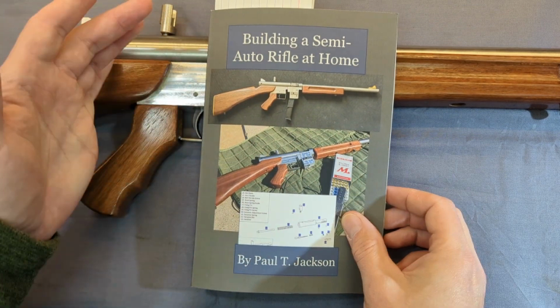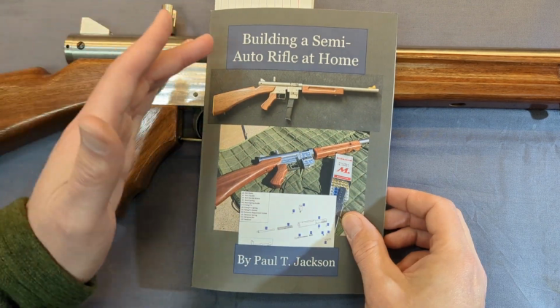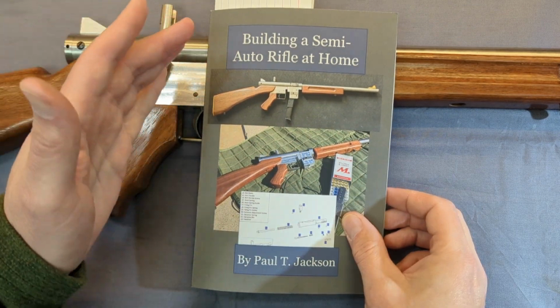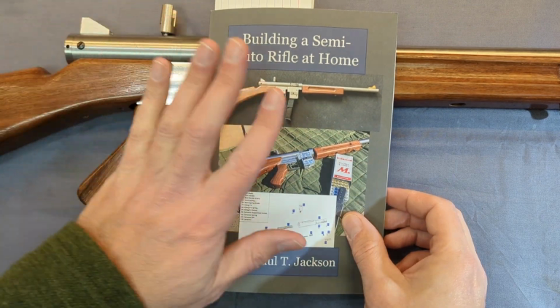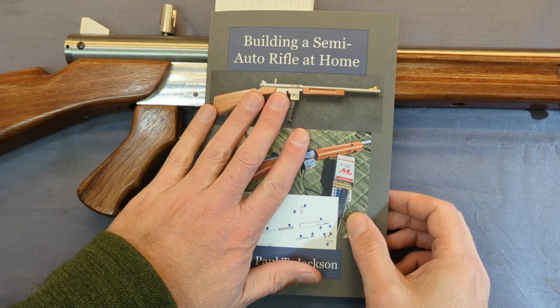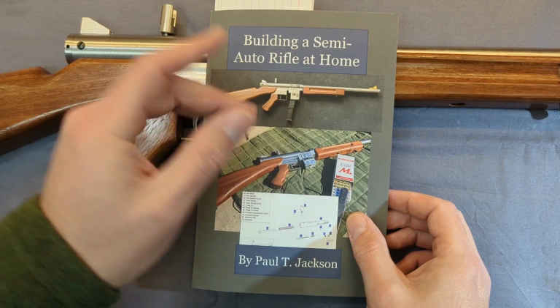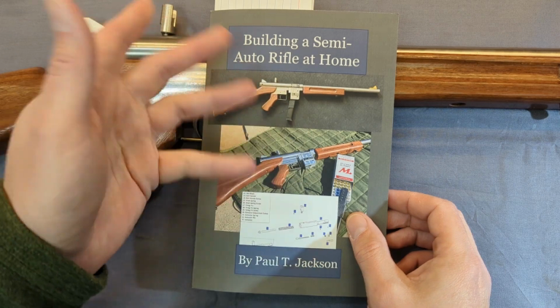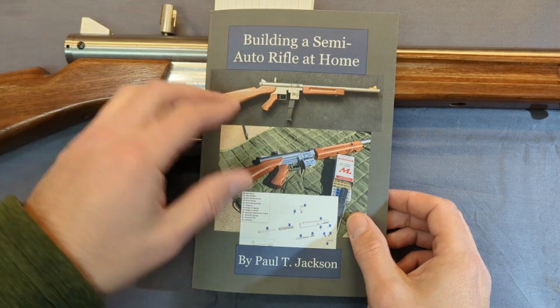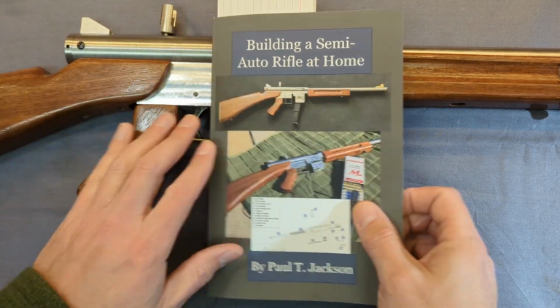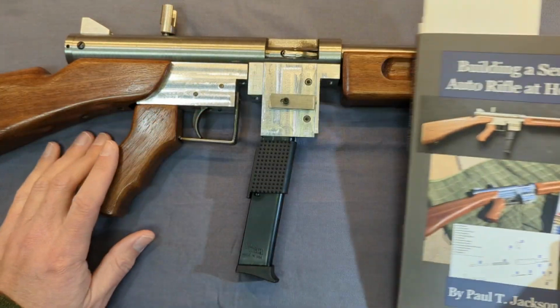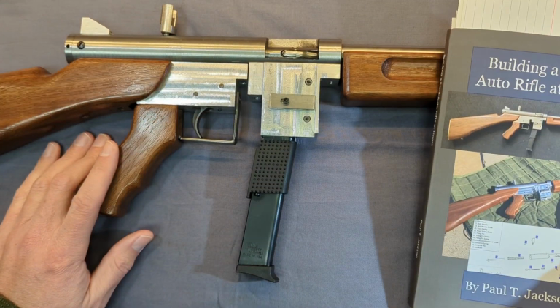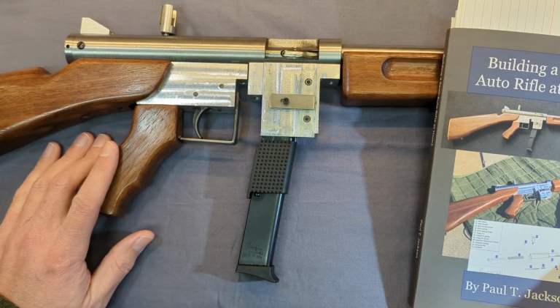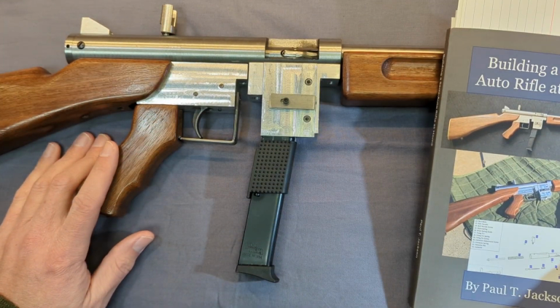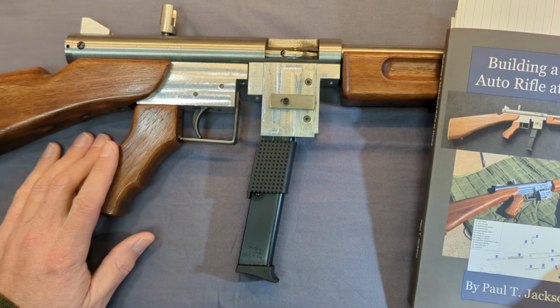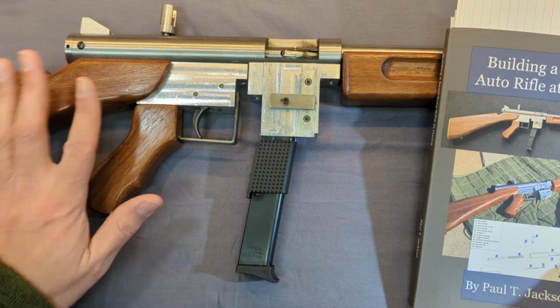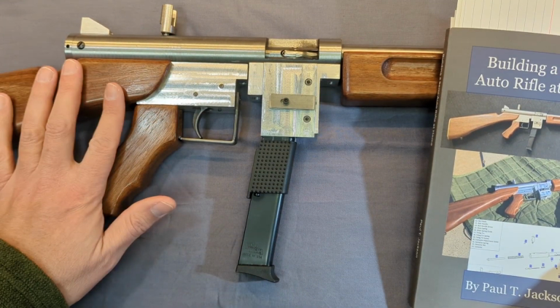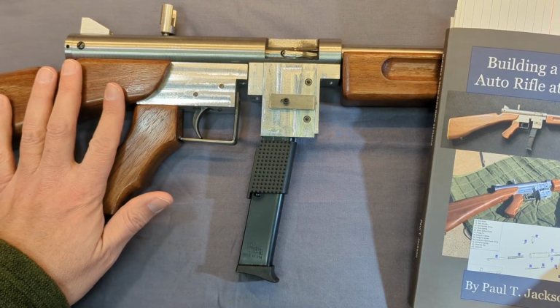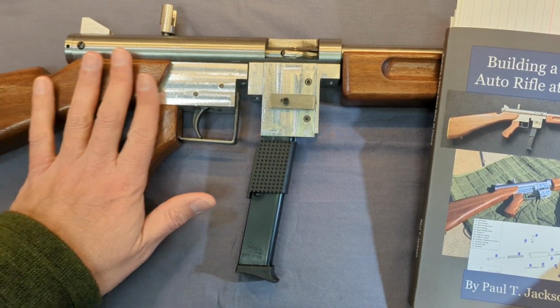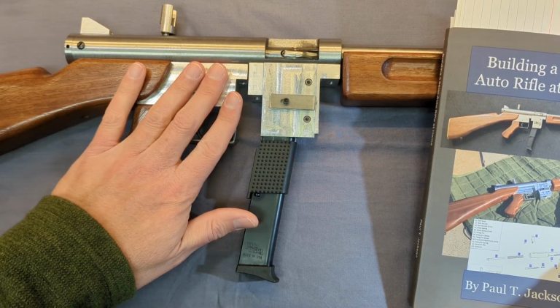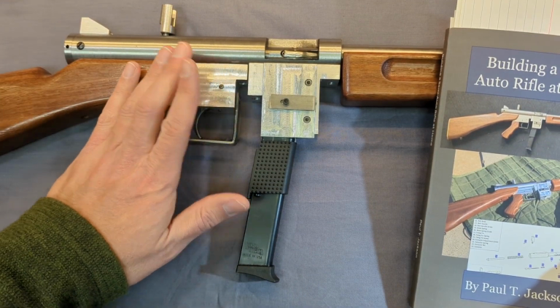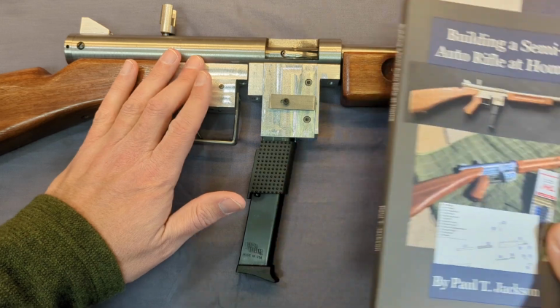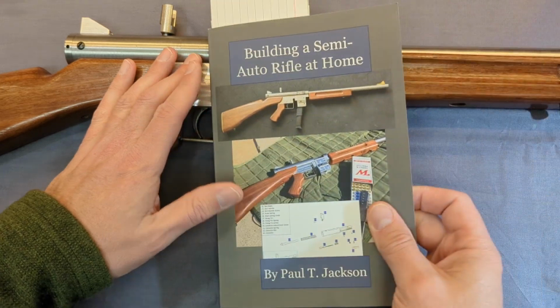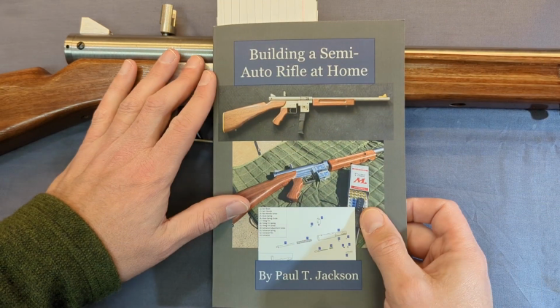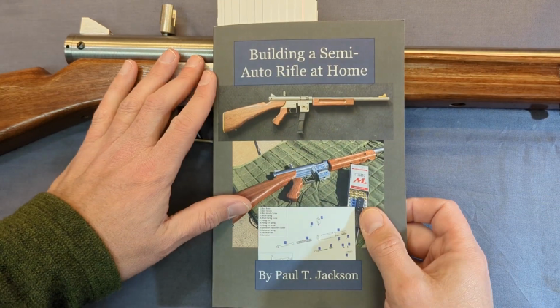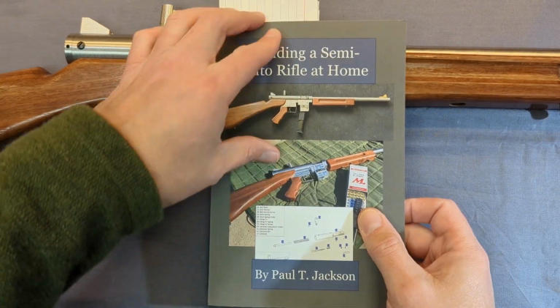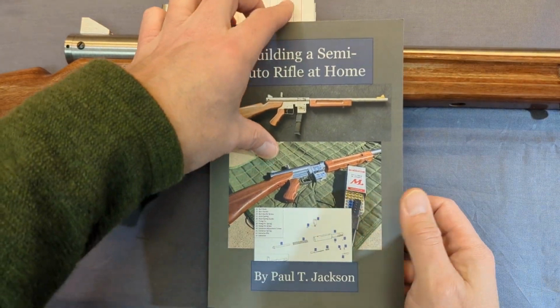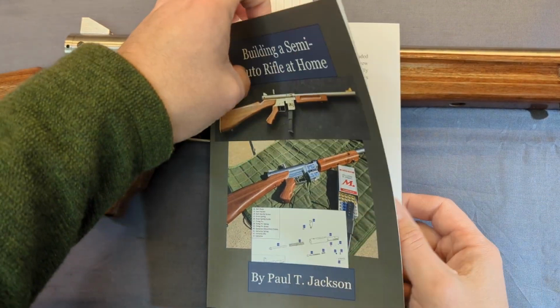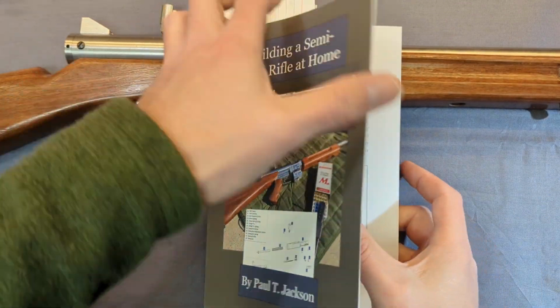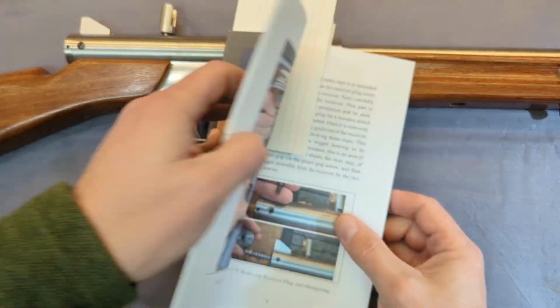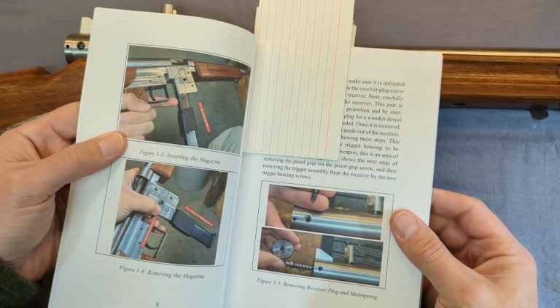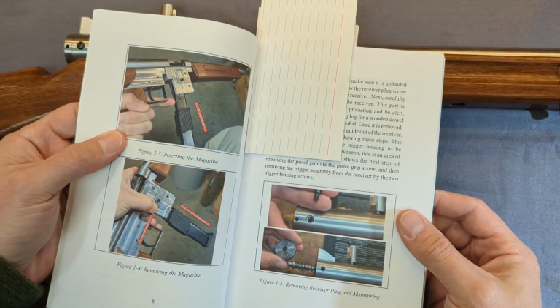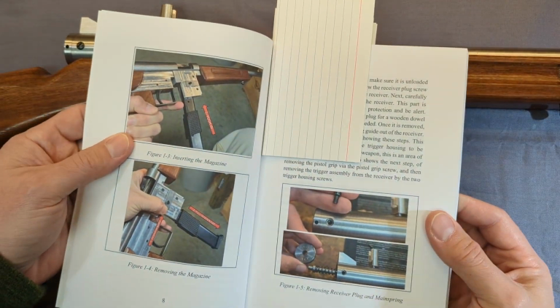It's available in paperback, hardback, and ebook. It covers this gun — almost all the dimensions for just about everything are covered in here. I'll step through just a few pages here.